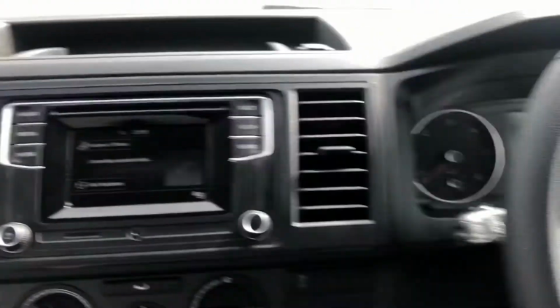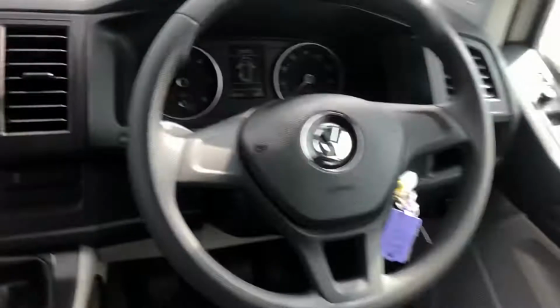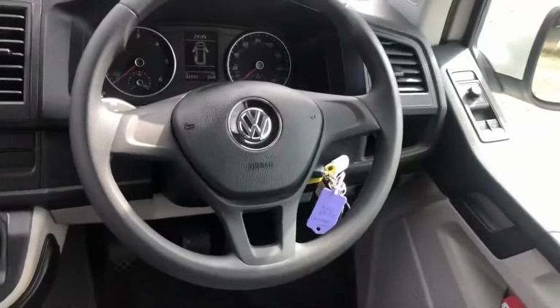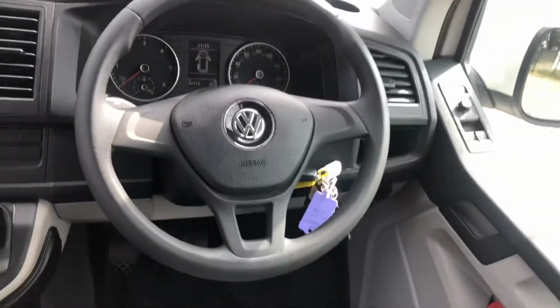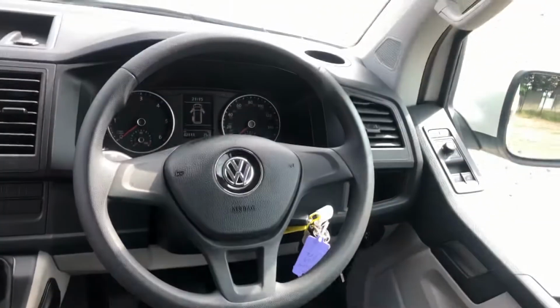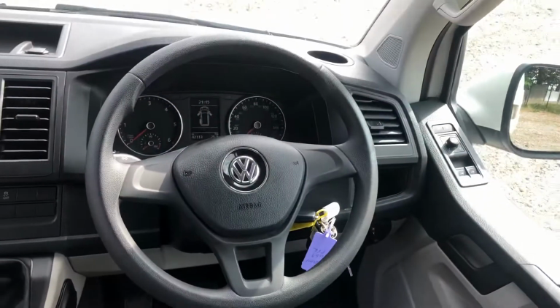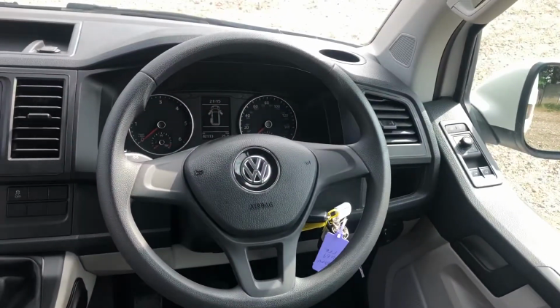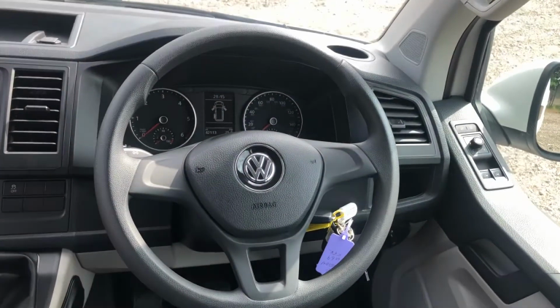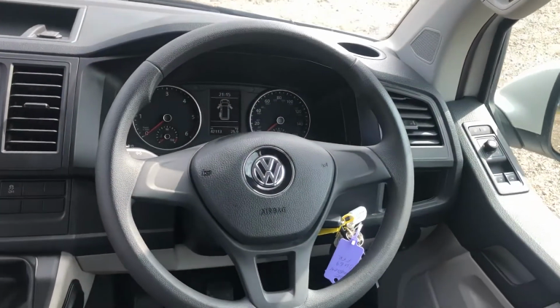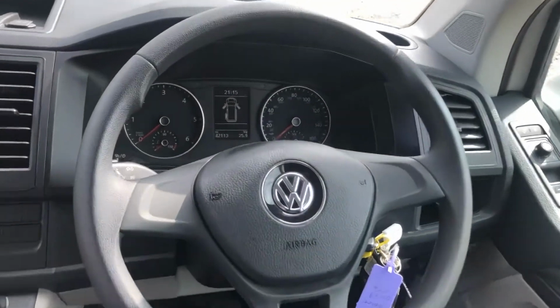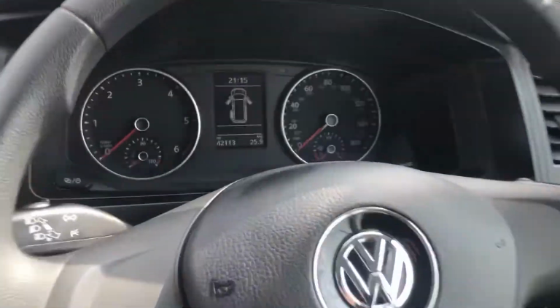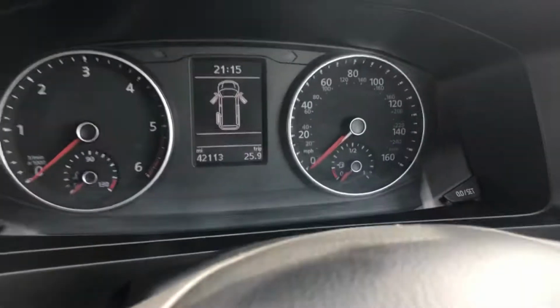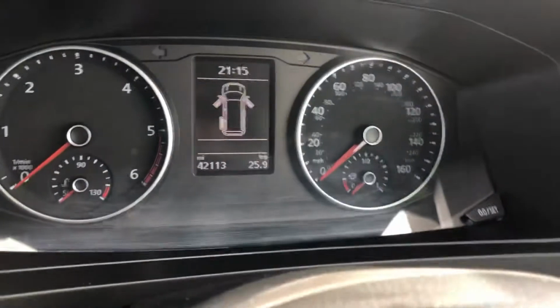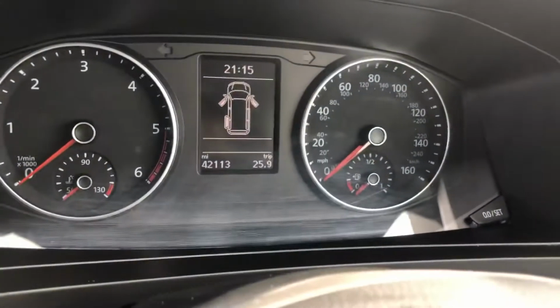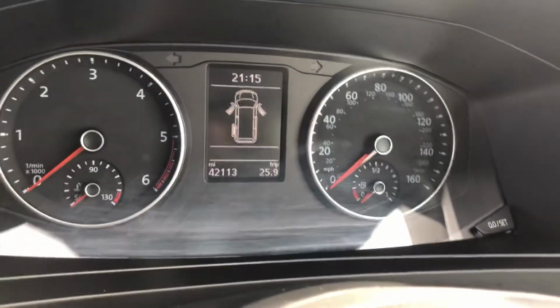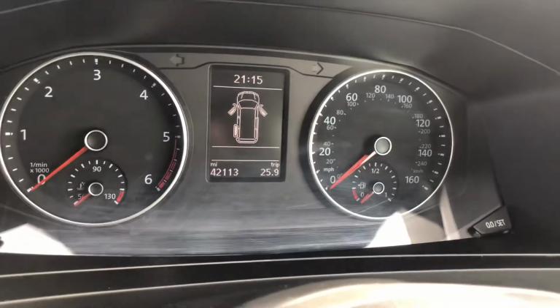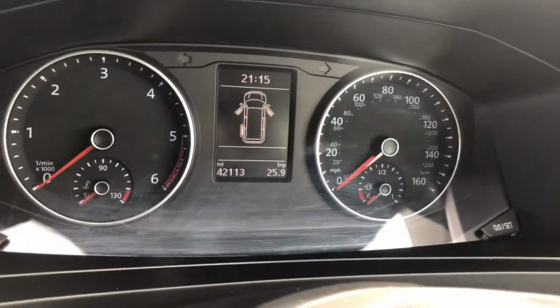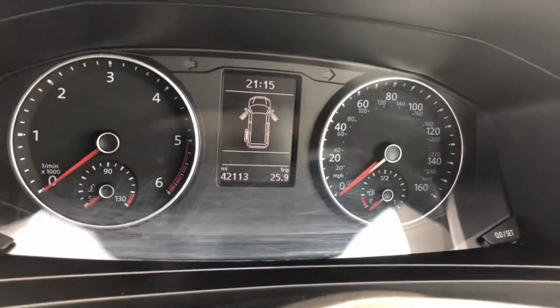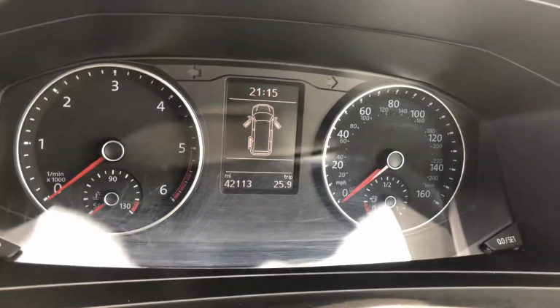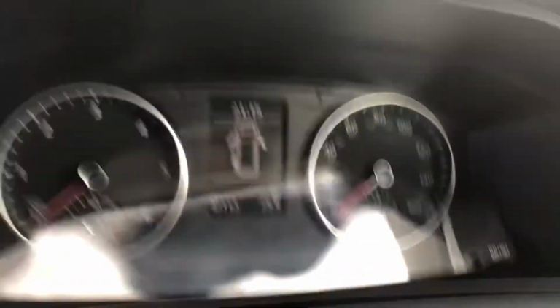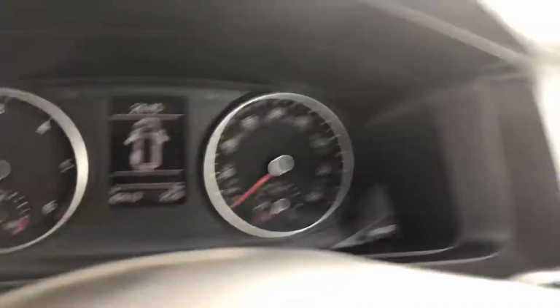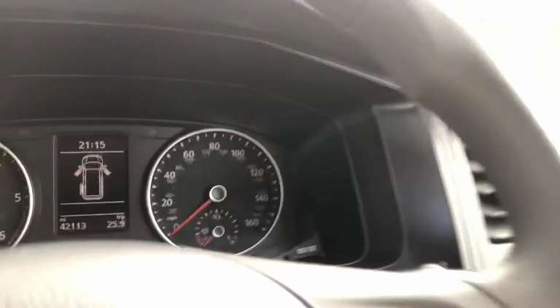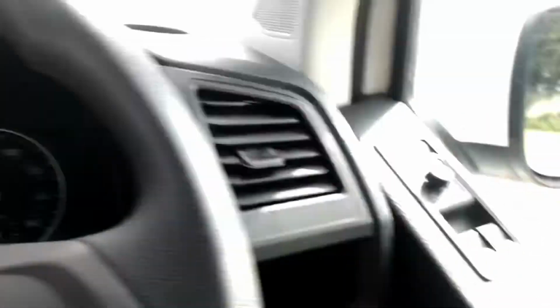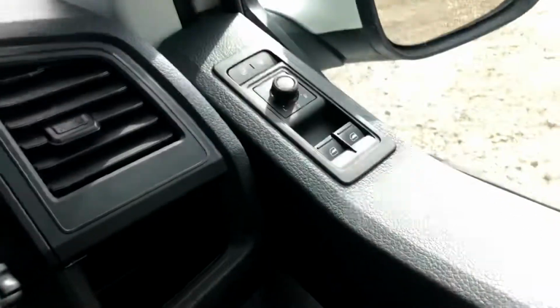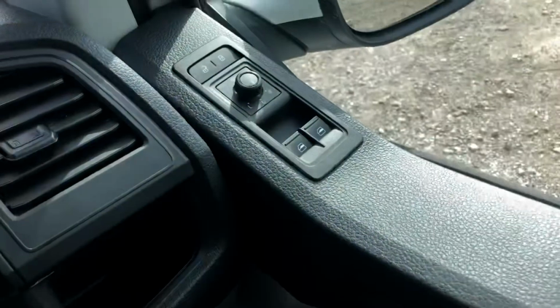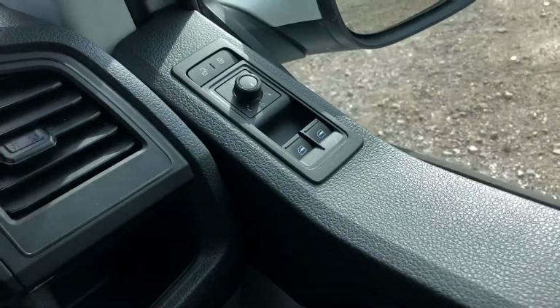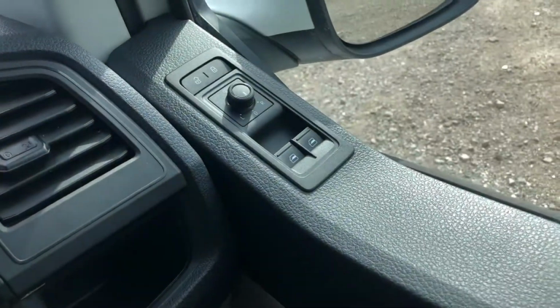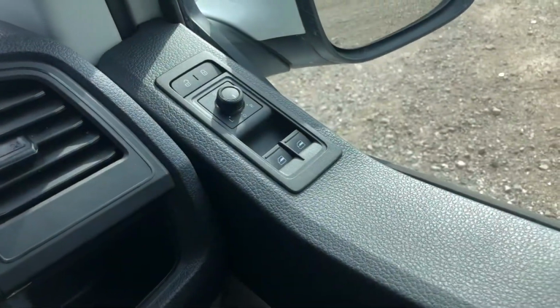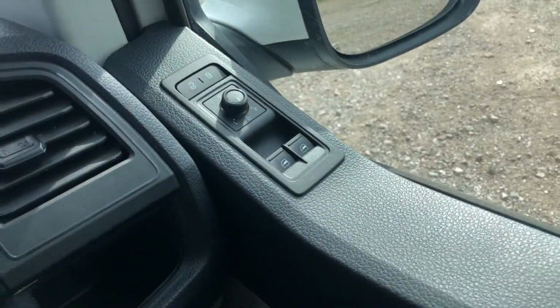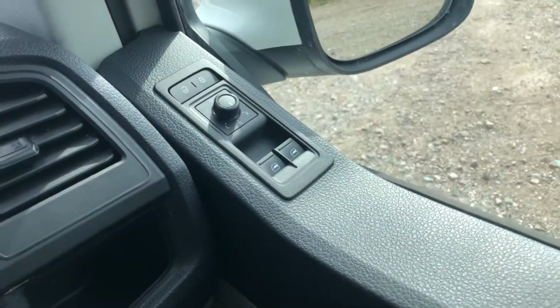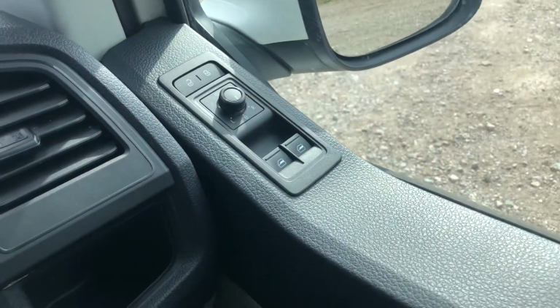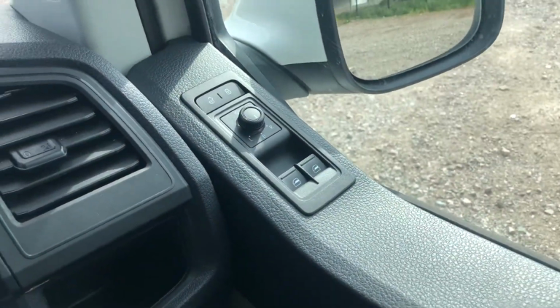This vehicle does come with a D3 spoke steering wheel, has 42,130 miles on the clock, and is fitted with heated wing mirrors.